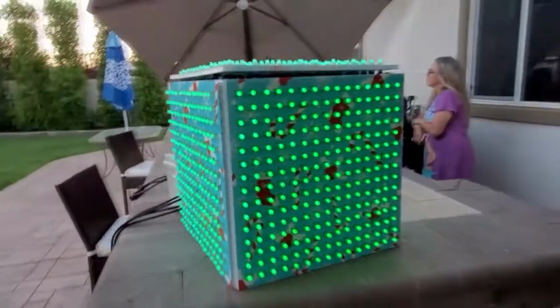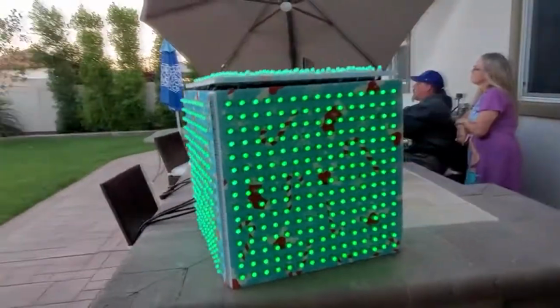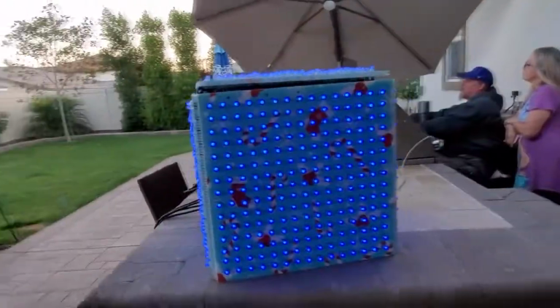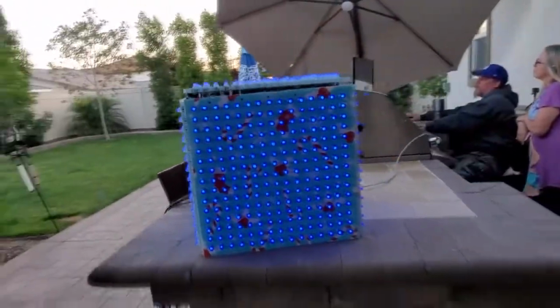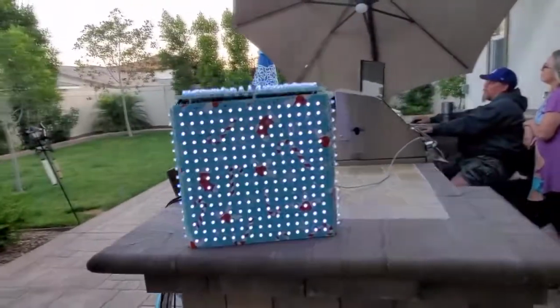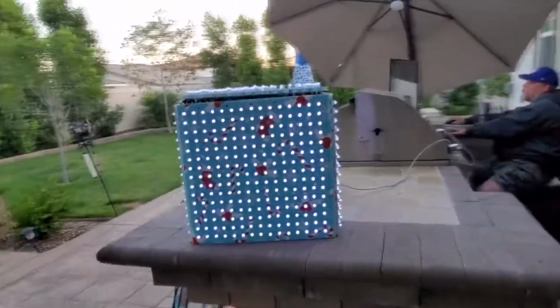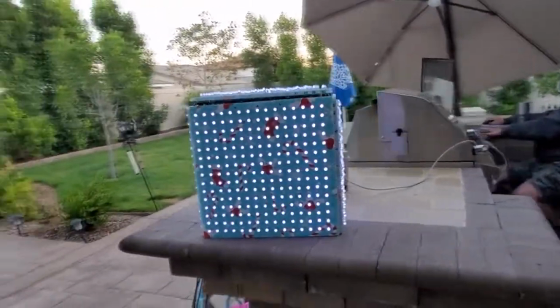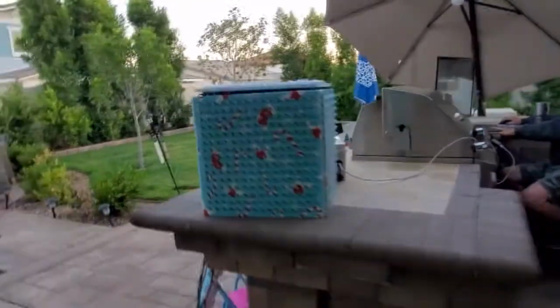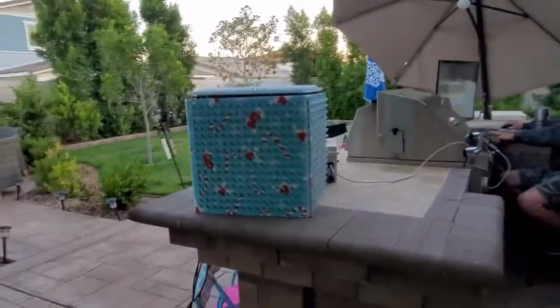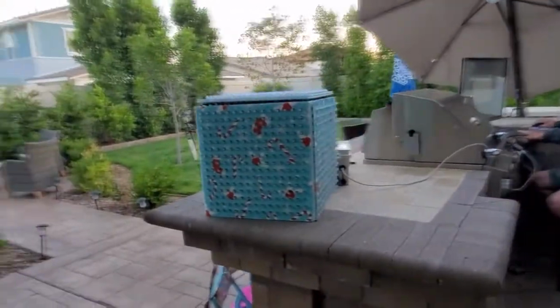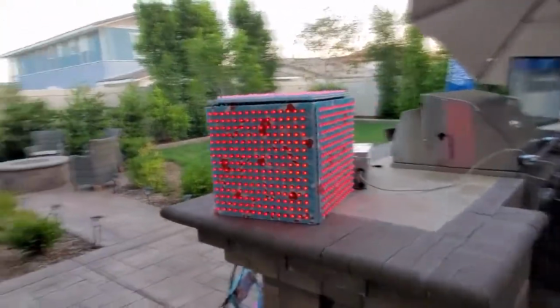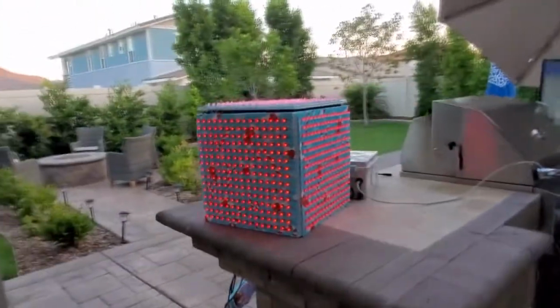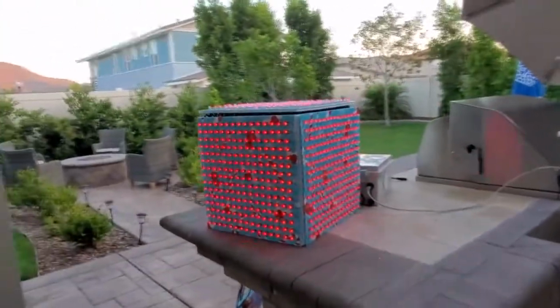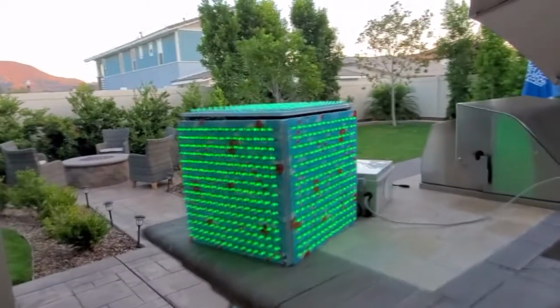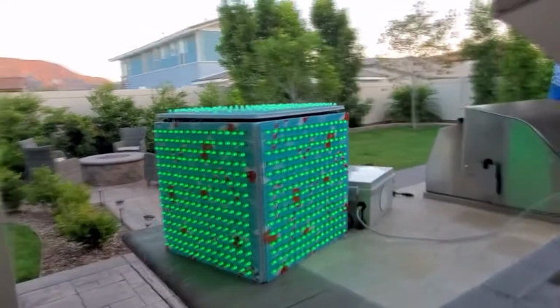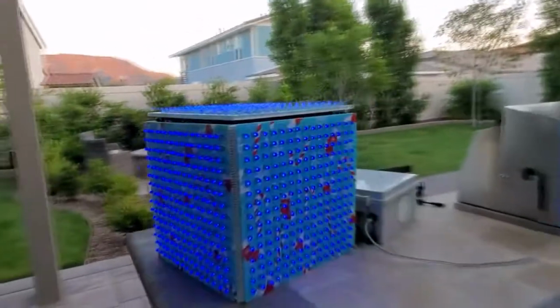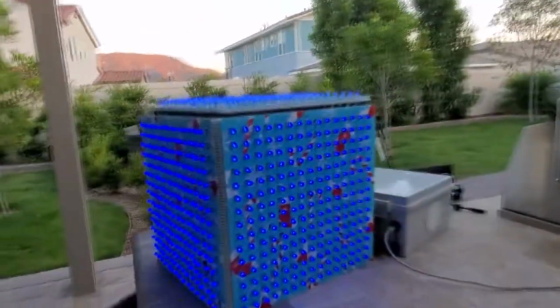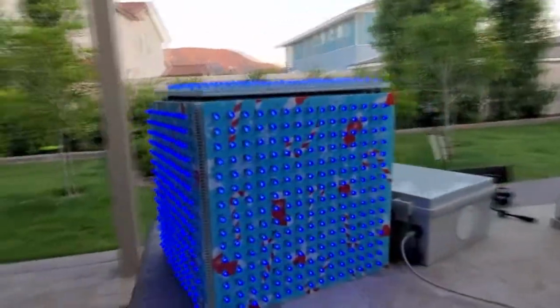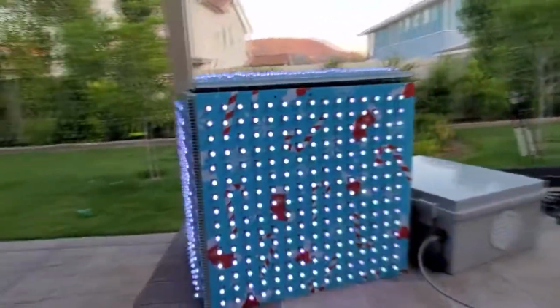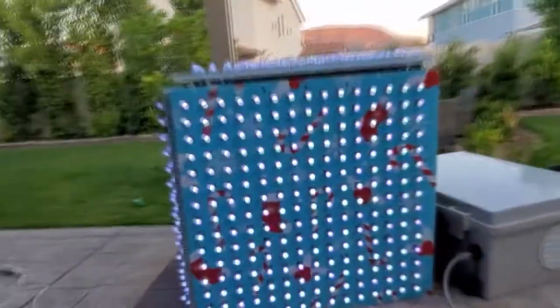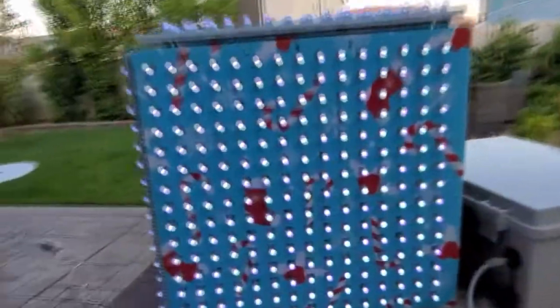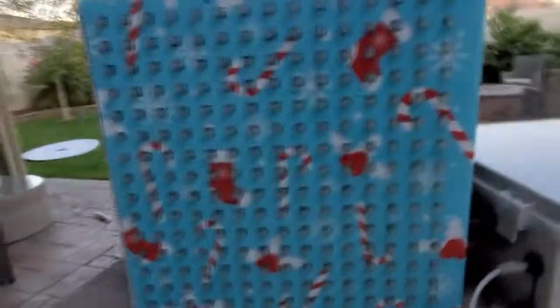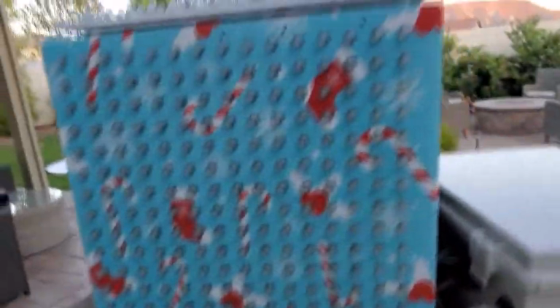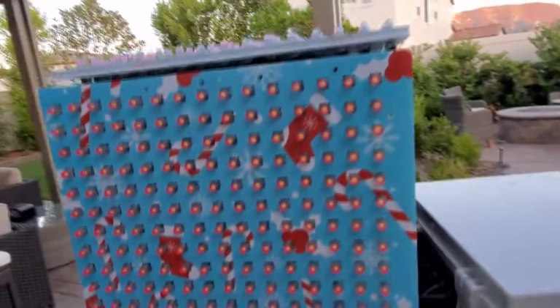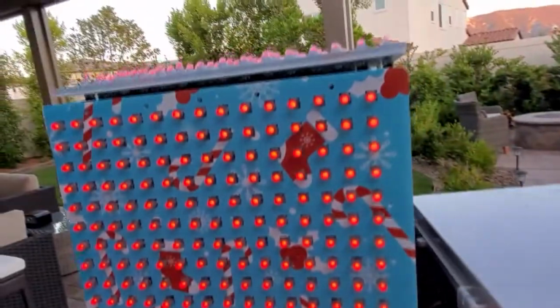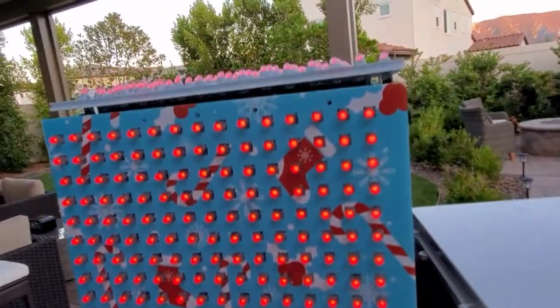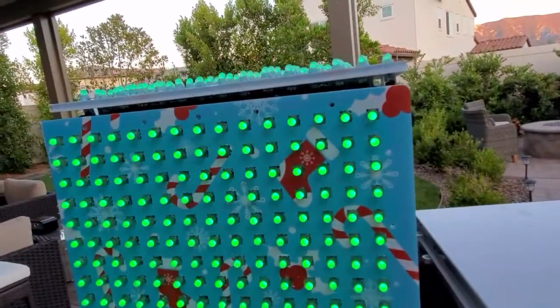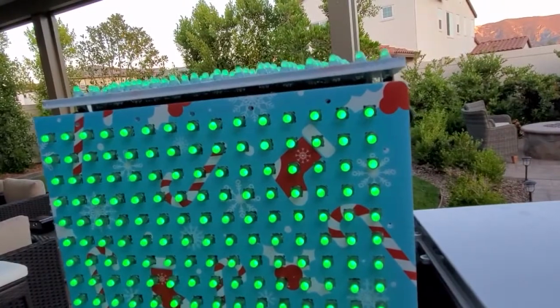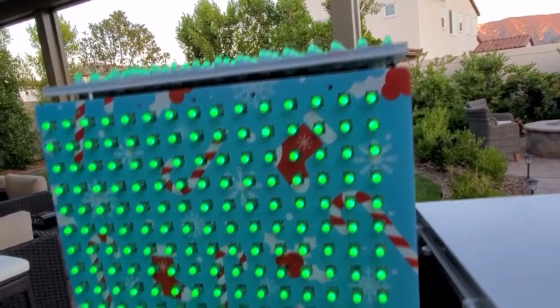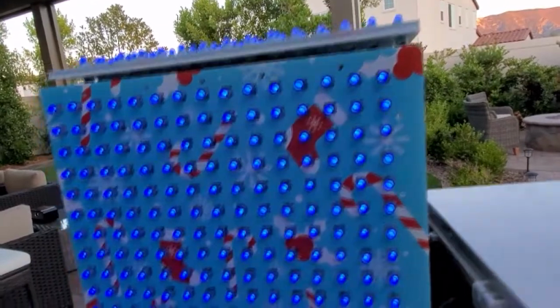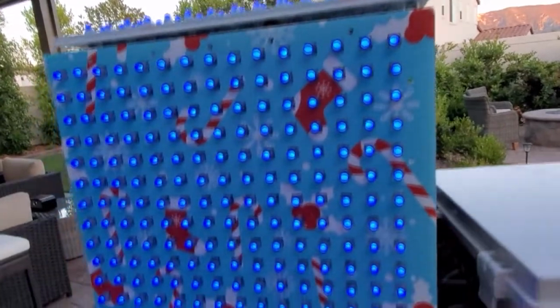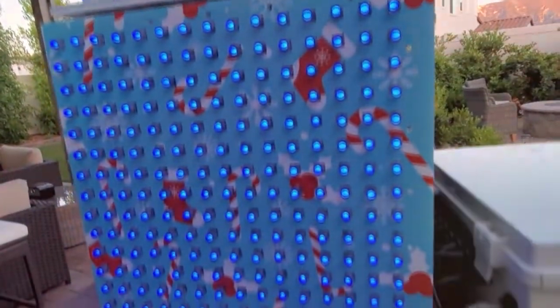As you can see, you can fine-tune this by leveling the pixels. Again, no pliers needed, no gloves needed — bare hands assembly is all that is required for this prop. I hope you enjoyed this.